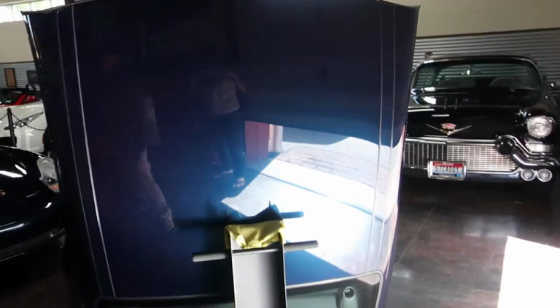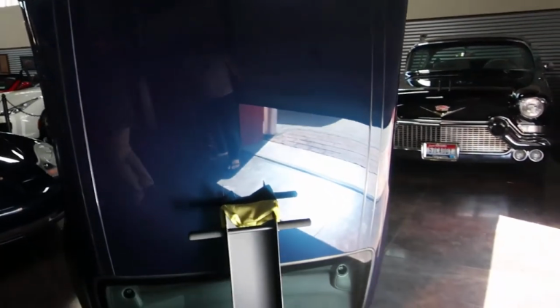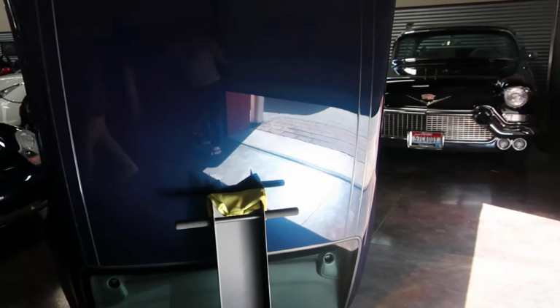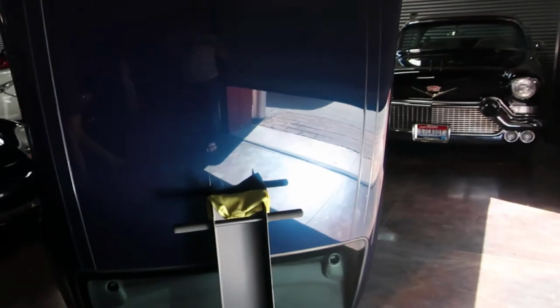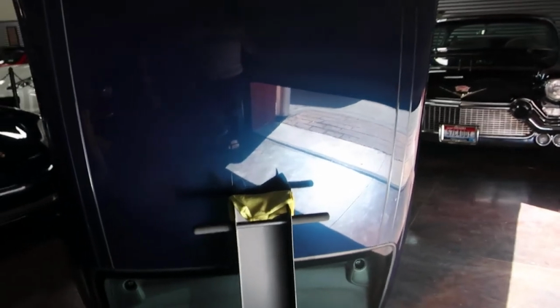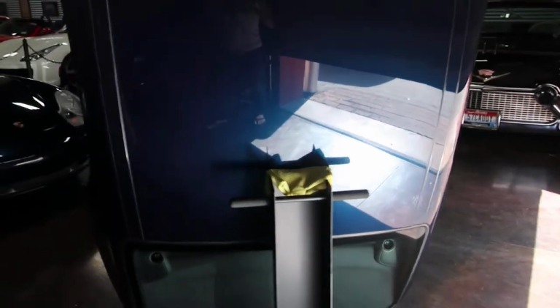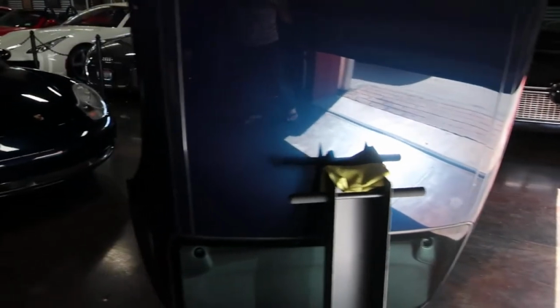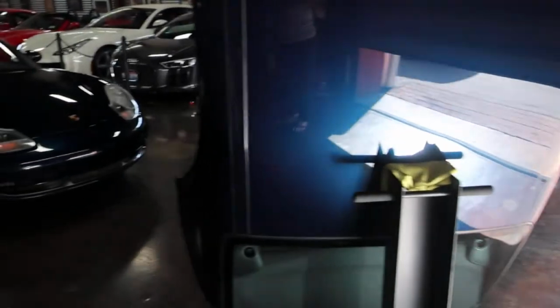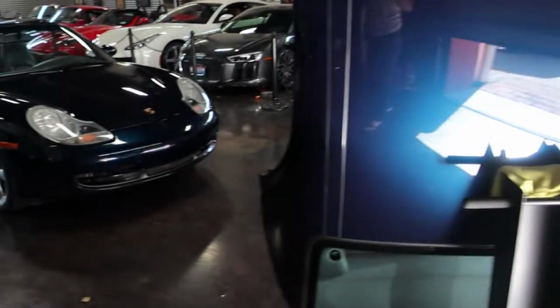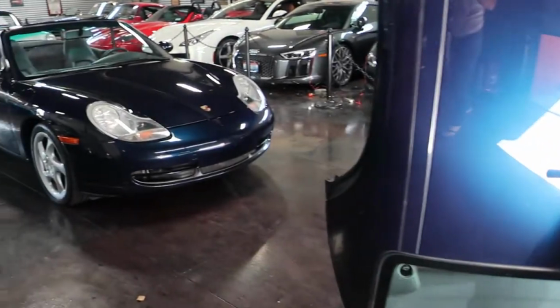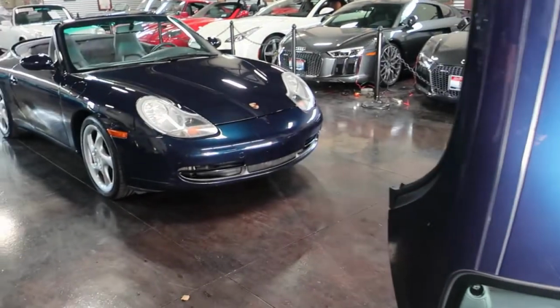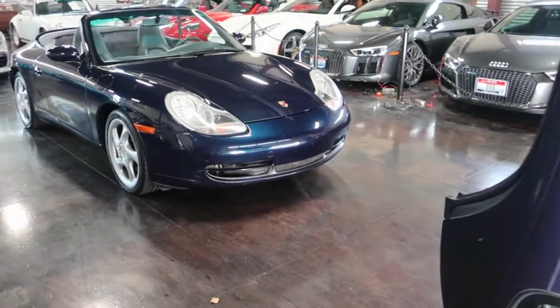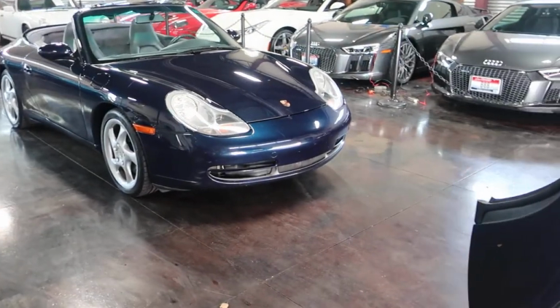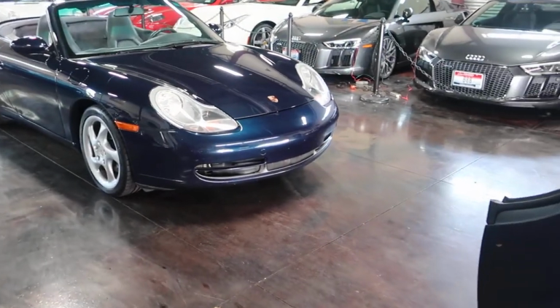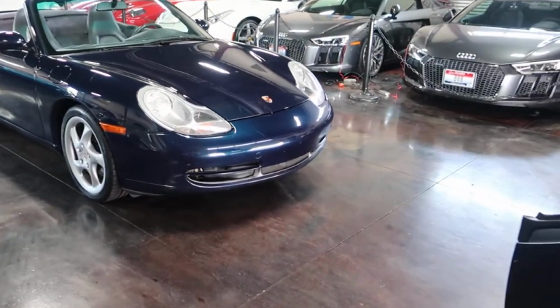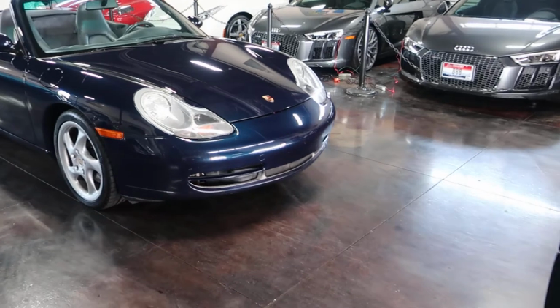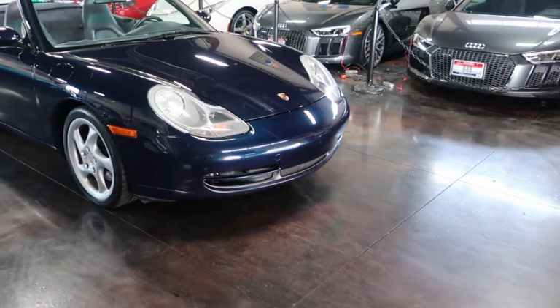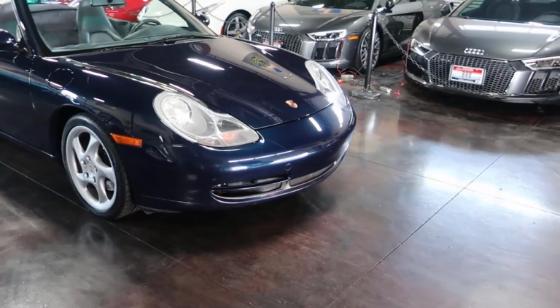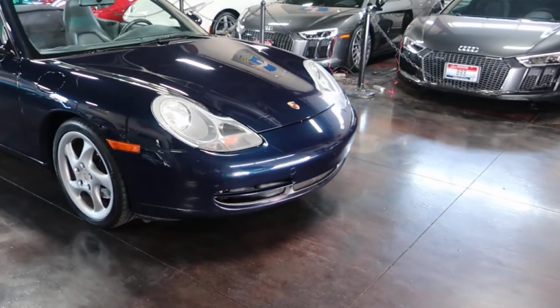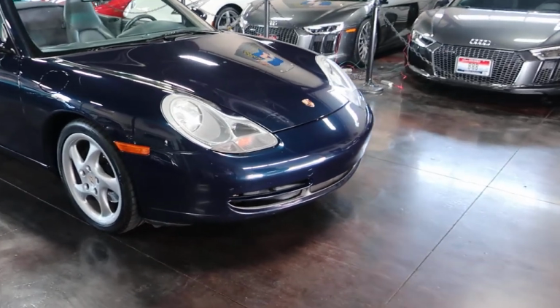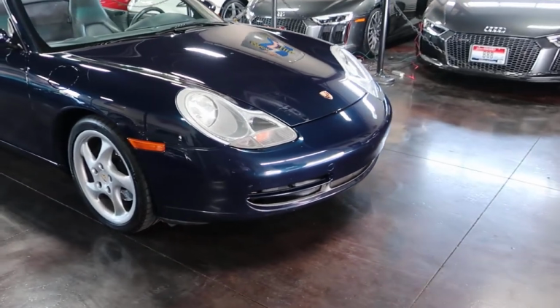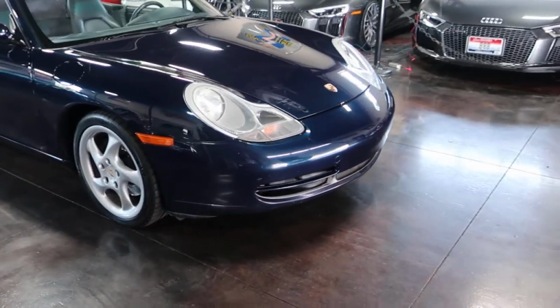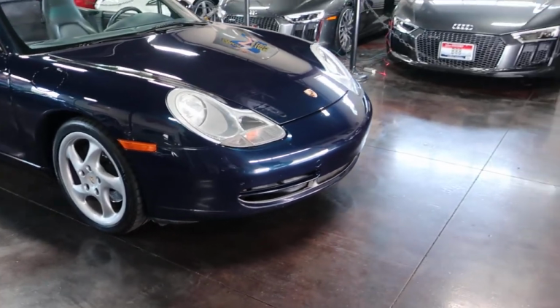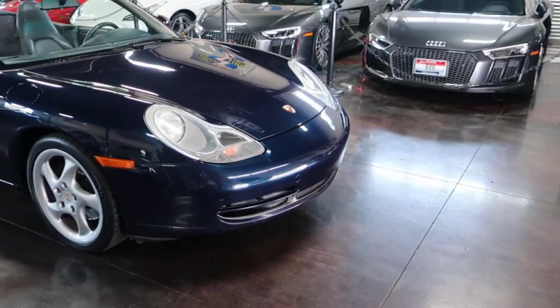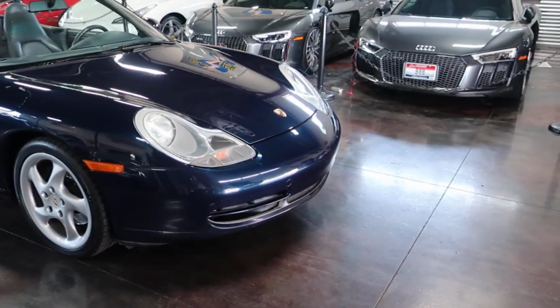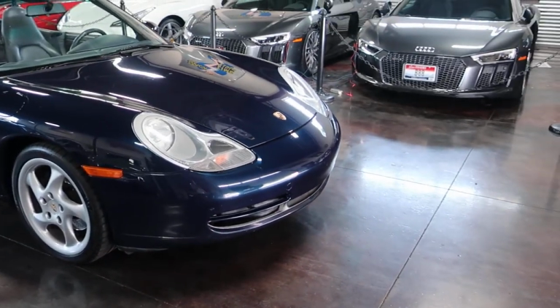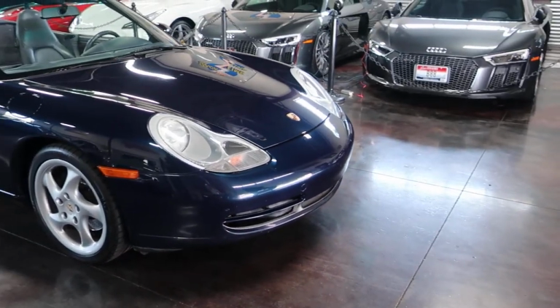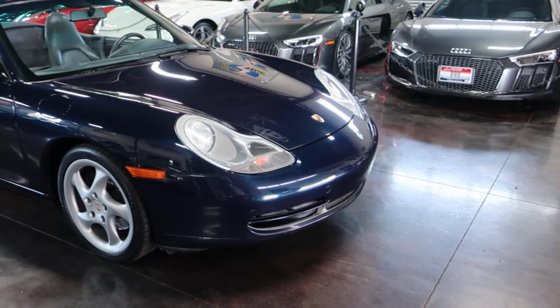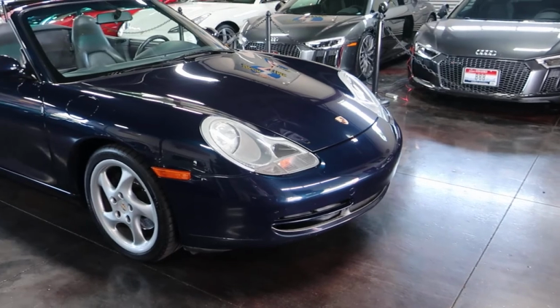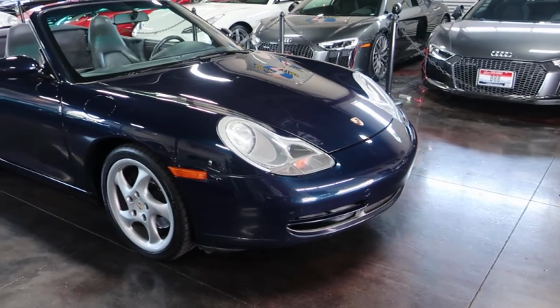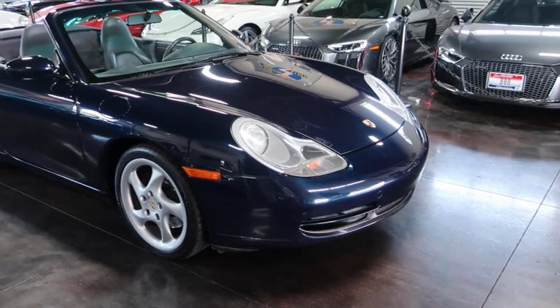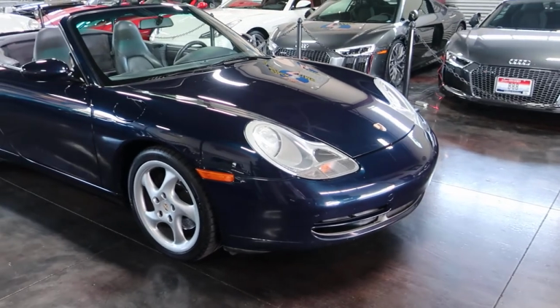The purpose of this video is to really show you the condition of this Porsche. Overall, very stunning condition — it is a '99 and we'll point out some flaws here and there.